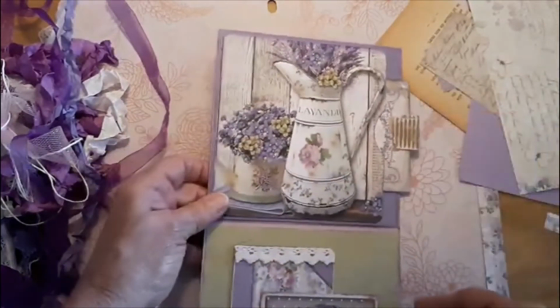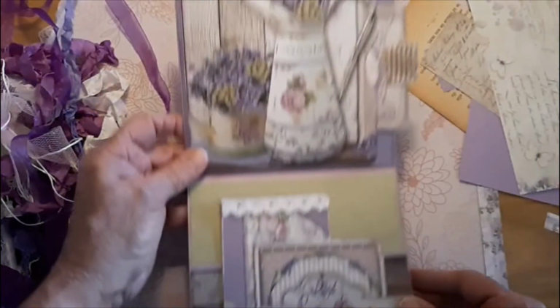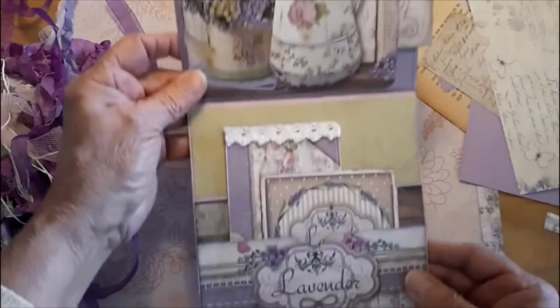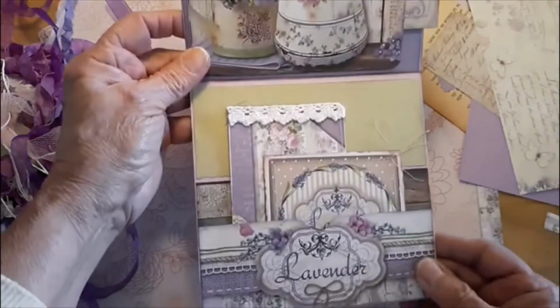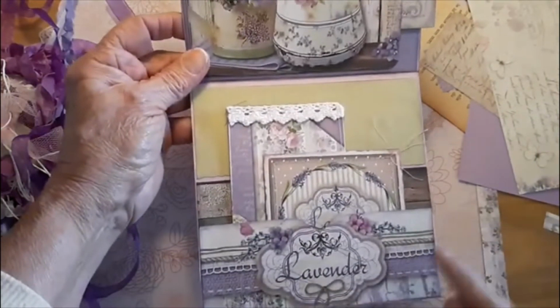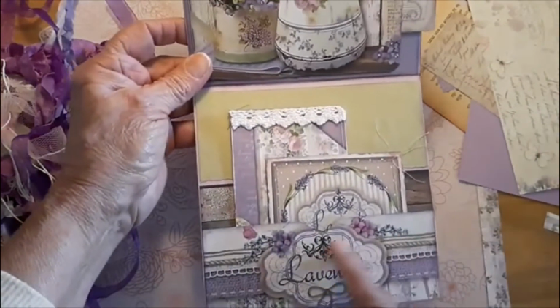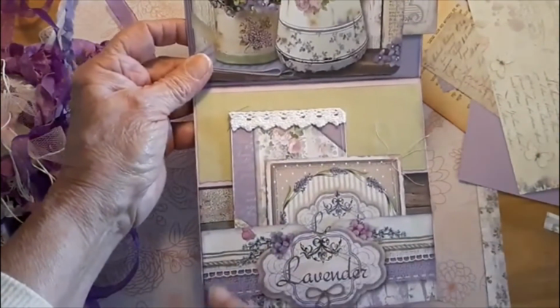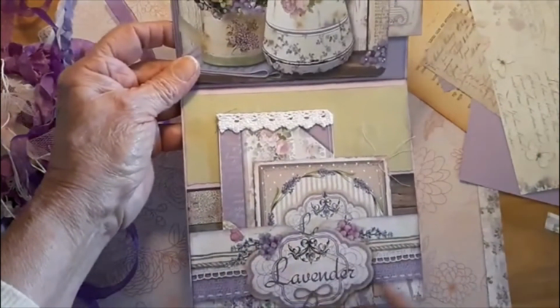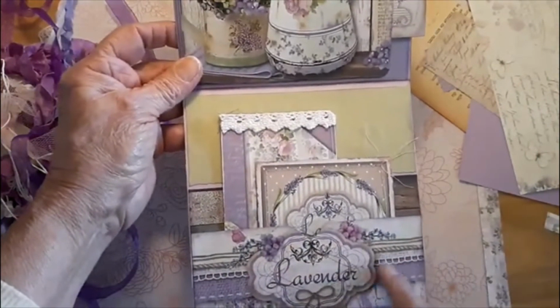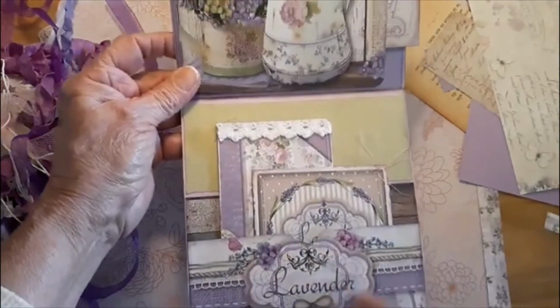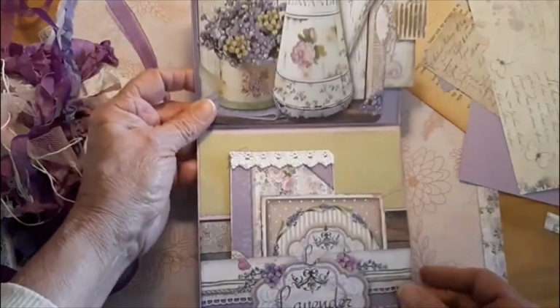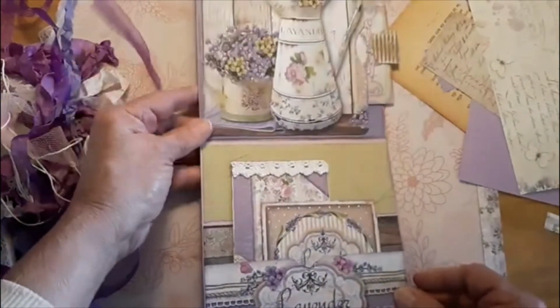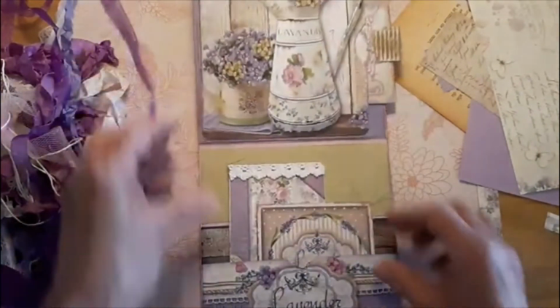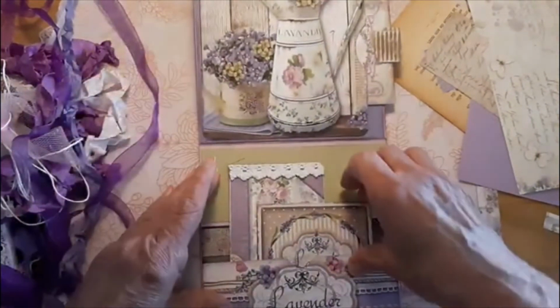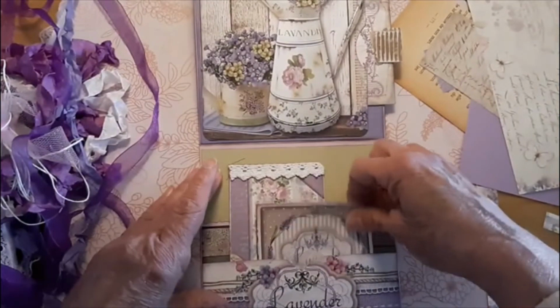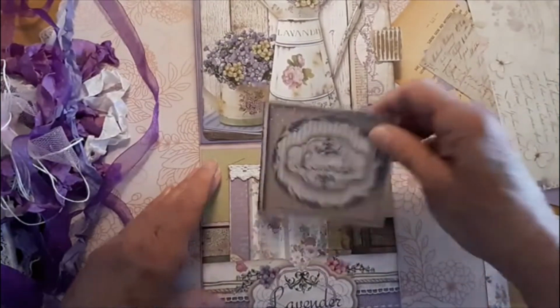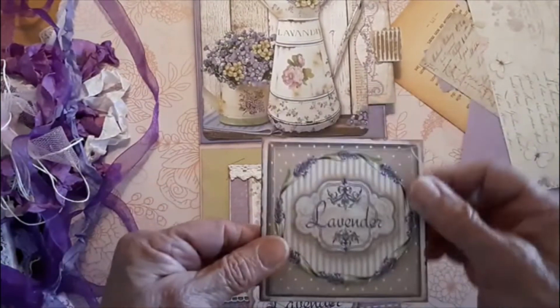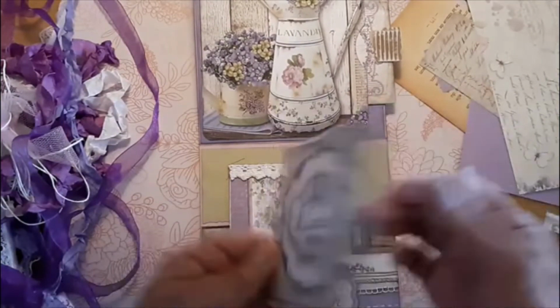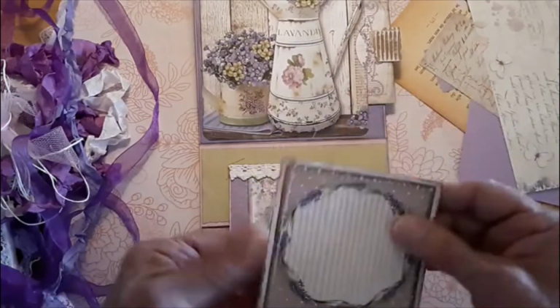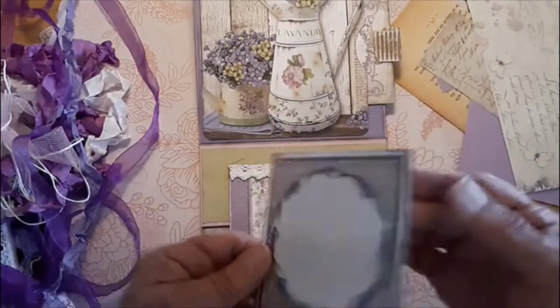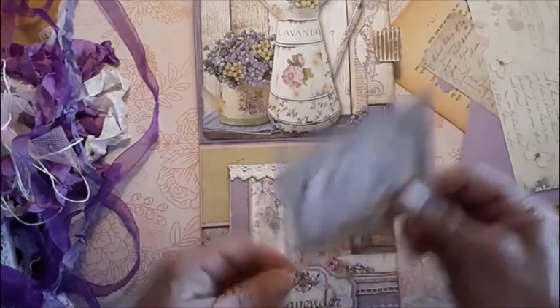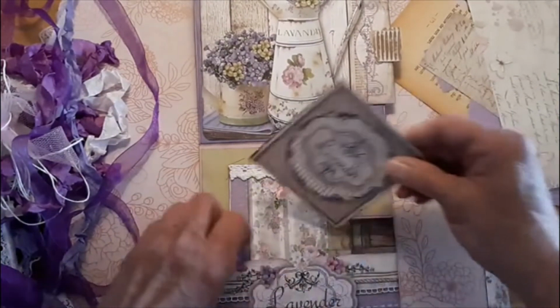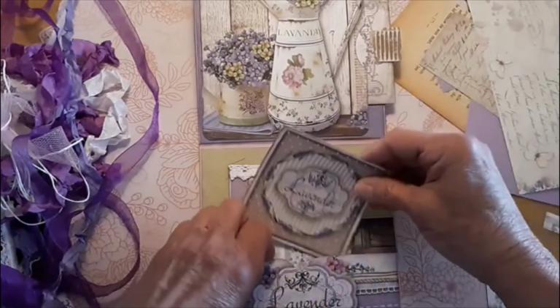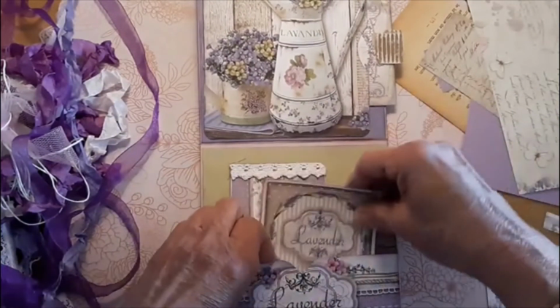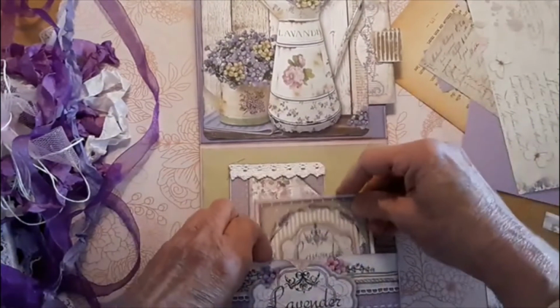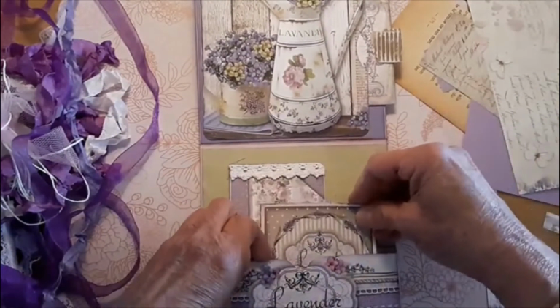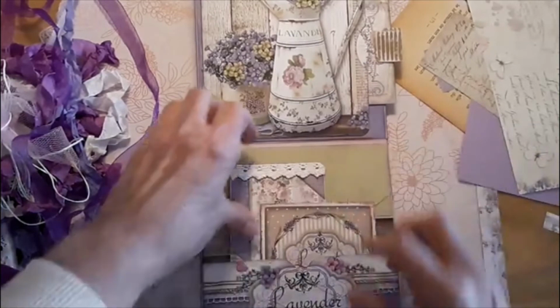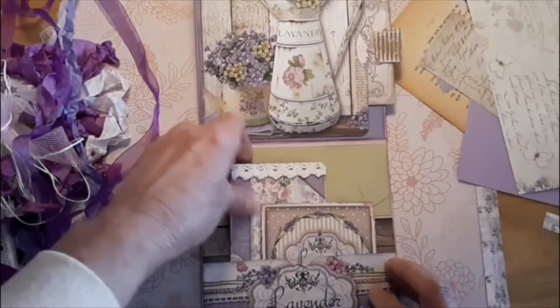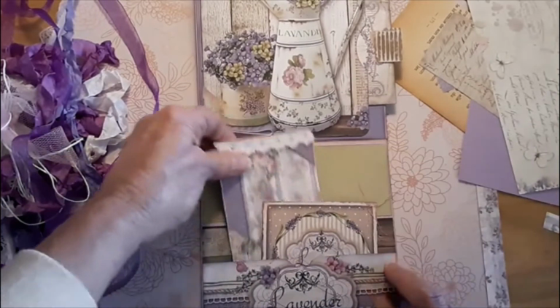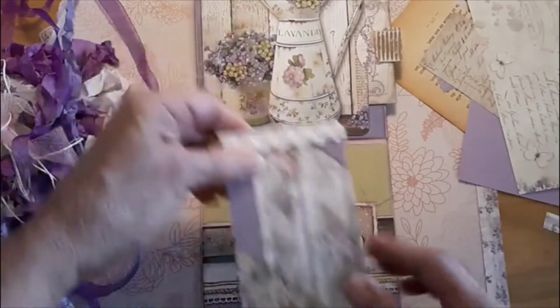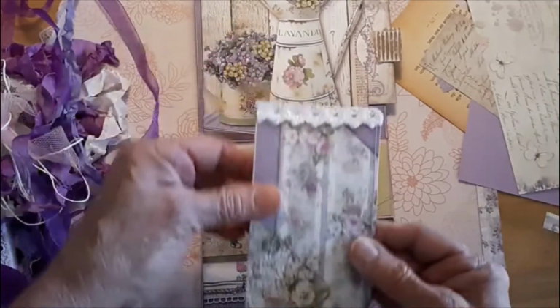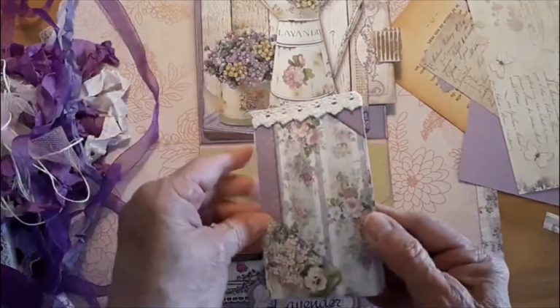And then this bottom section has a pretty pocket. It's been stitched. This little thing has been stitched and of course needs some spring or Easter sentiments.